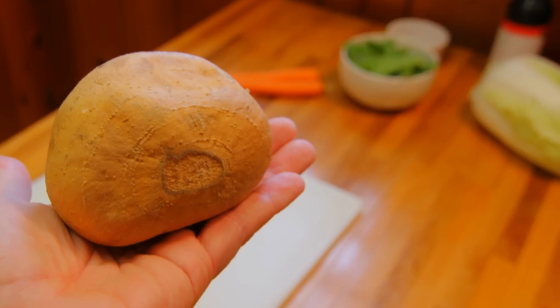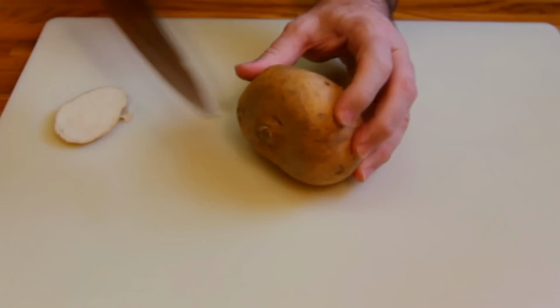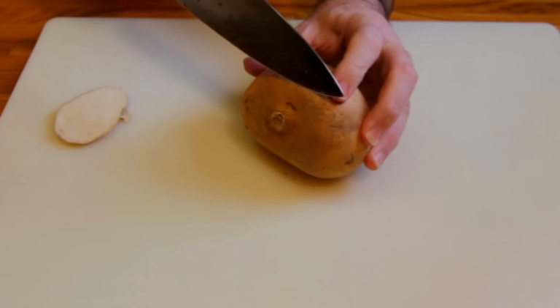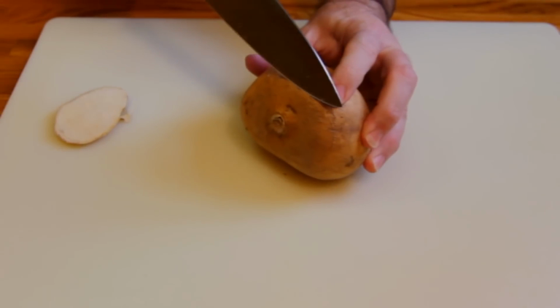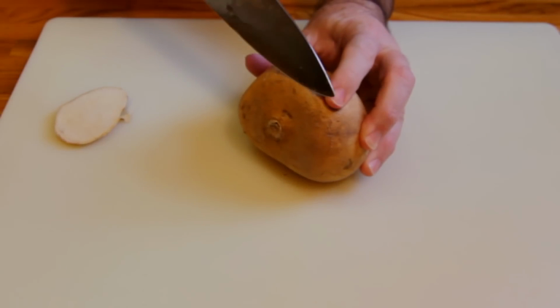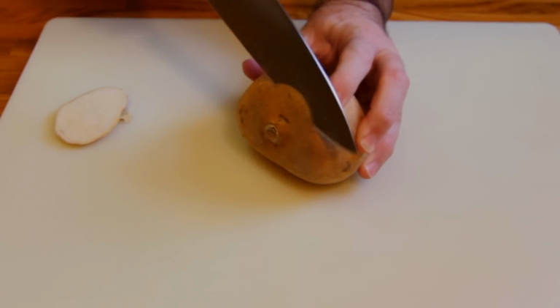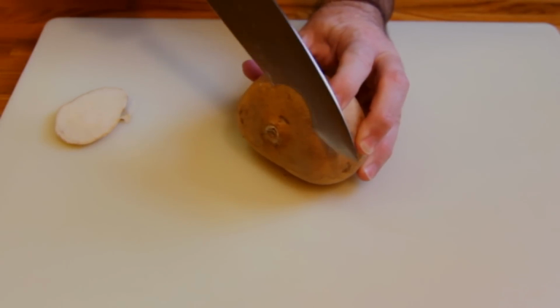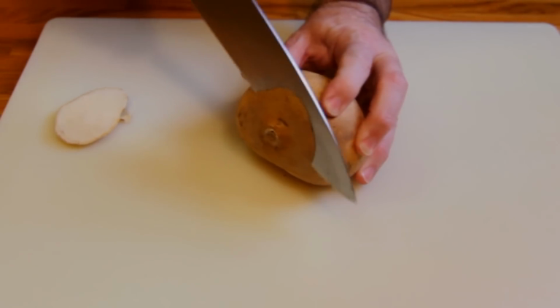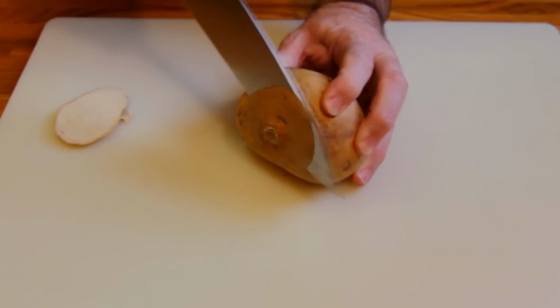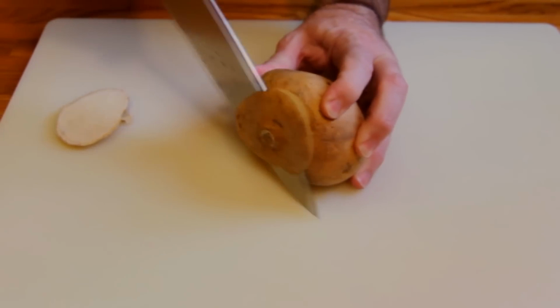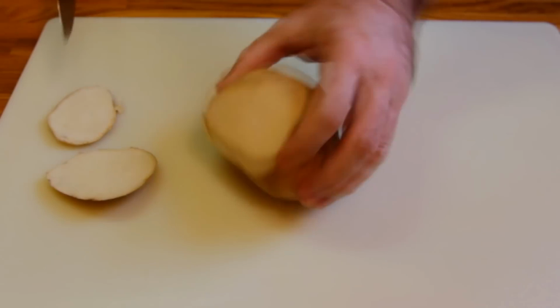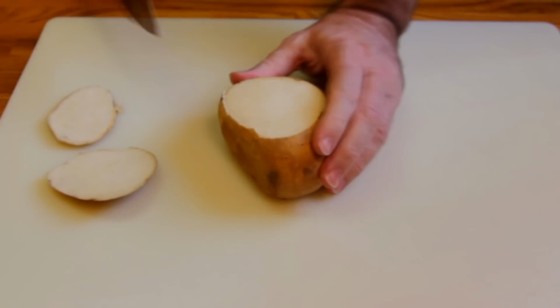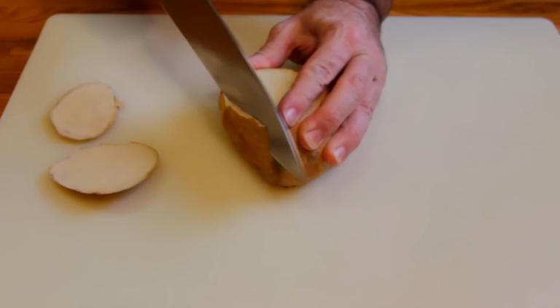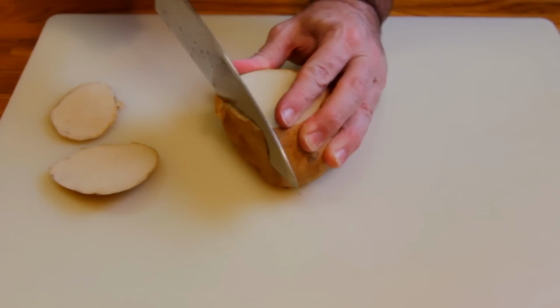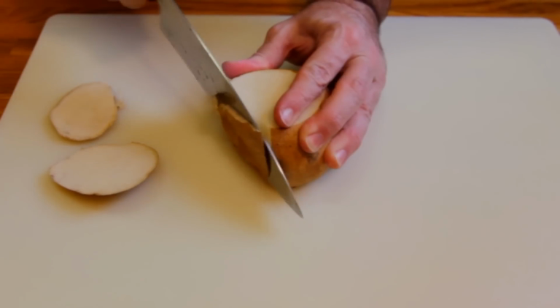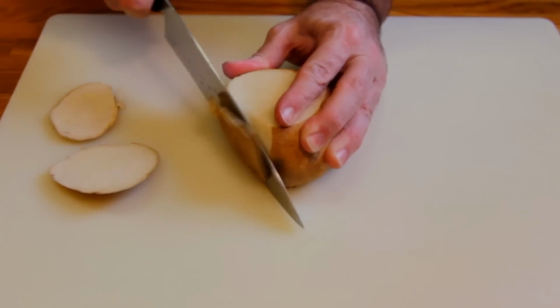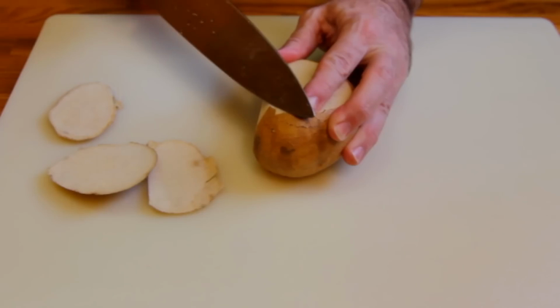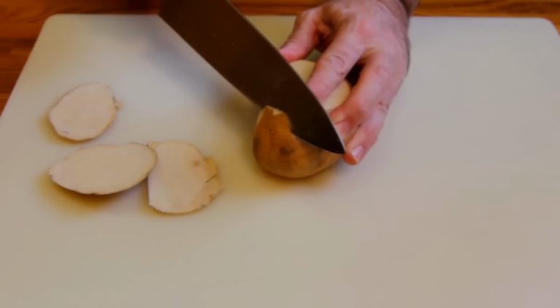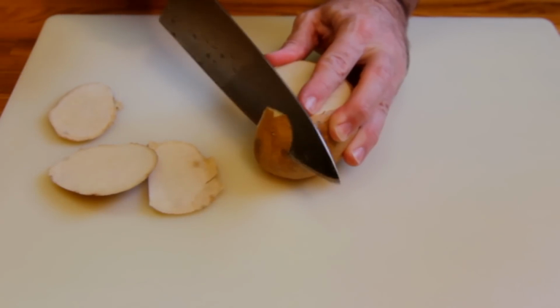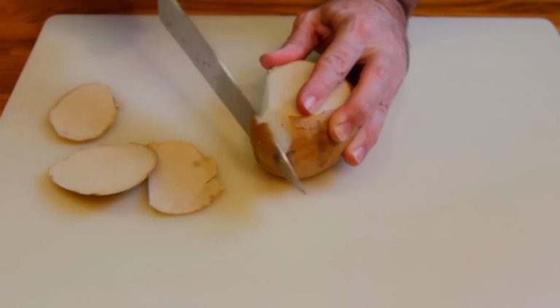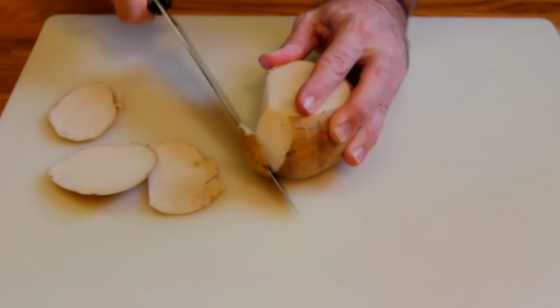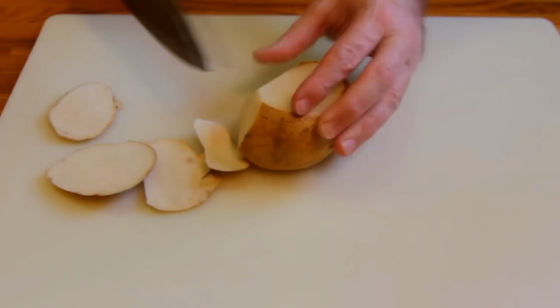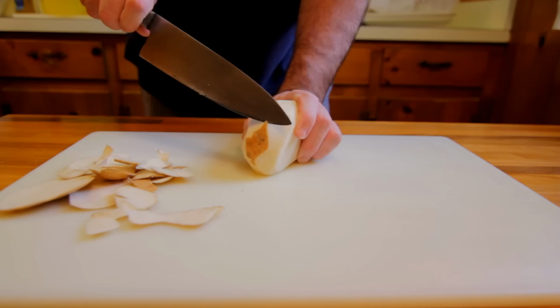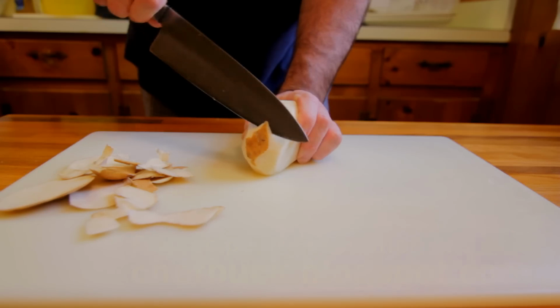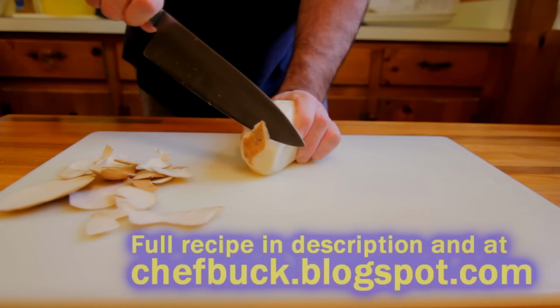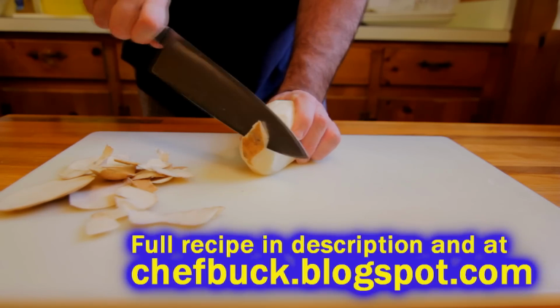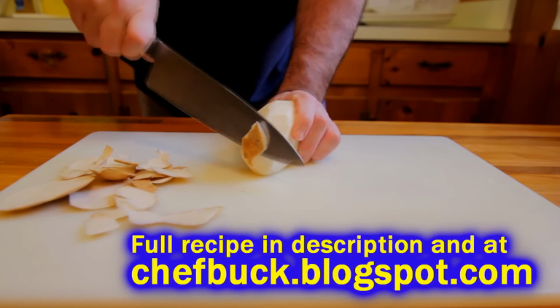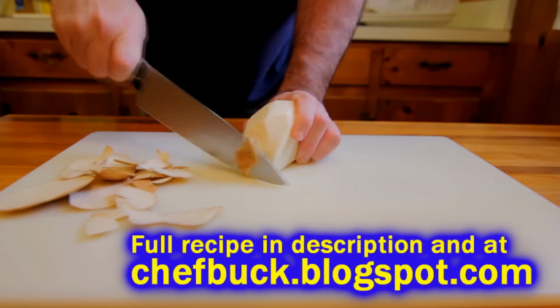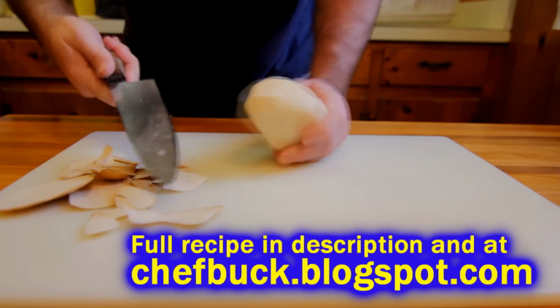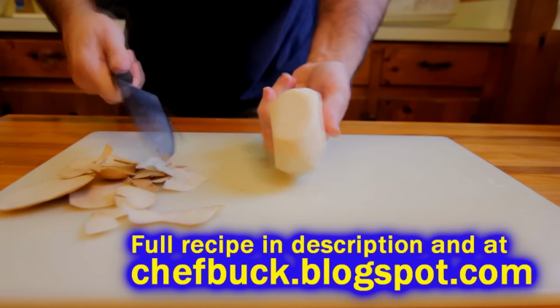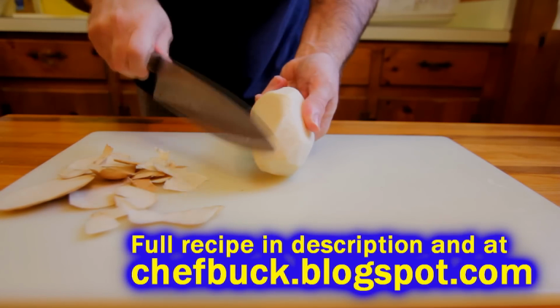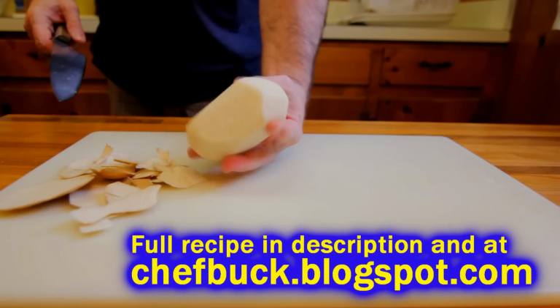To prepare it, you want to cut the ends off and then remove the skin with your knife. The skin is inedible, but inside you'll see that the root is white, sort of like a water chestnut. It's crisp and very popular in cold Asian dishes.